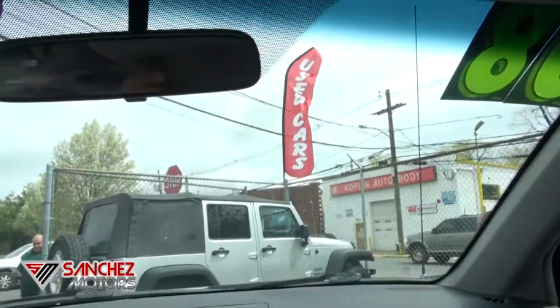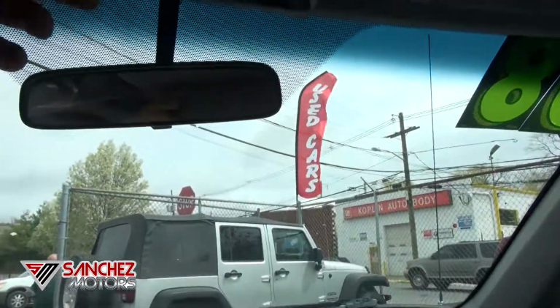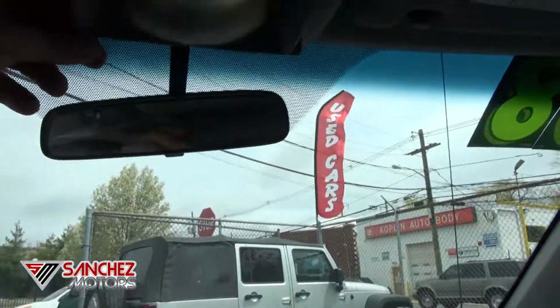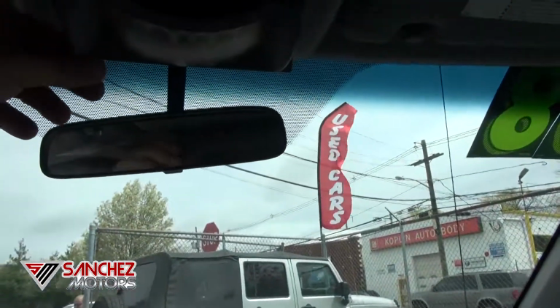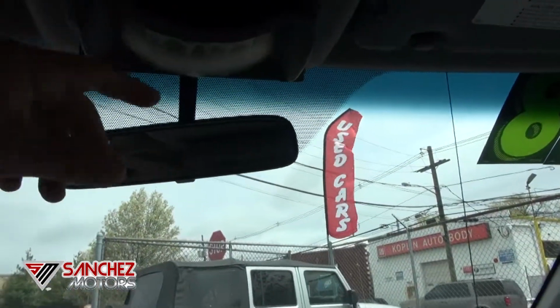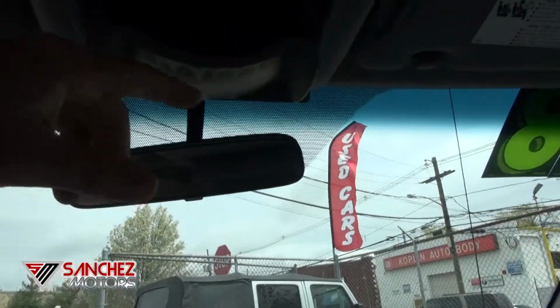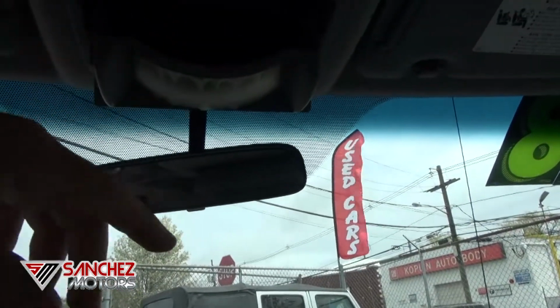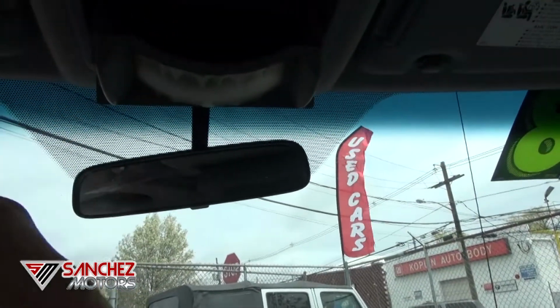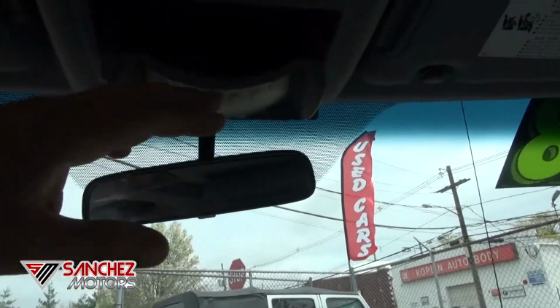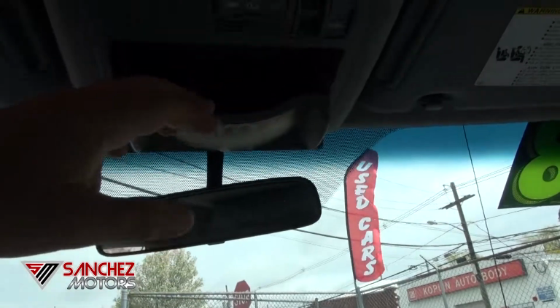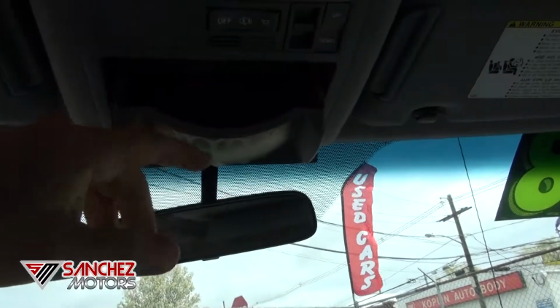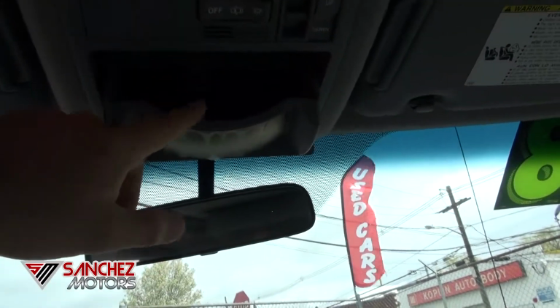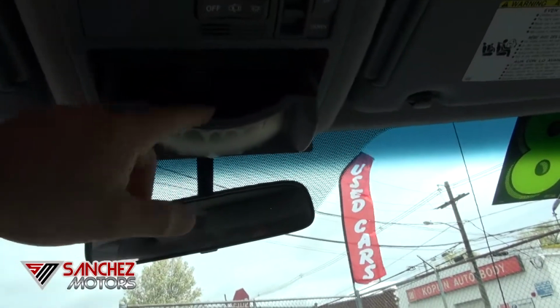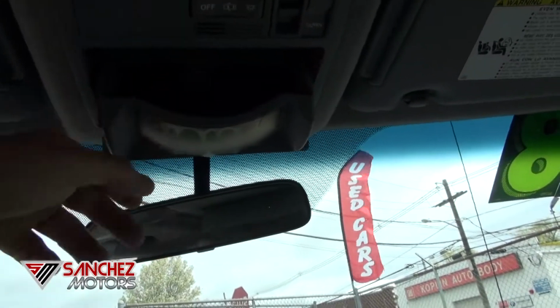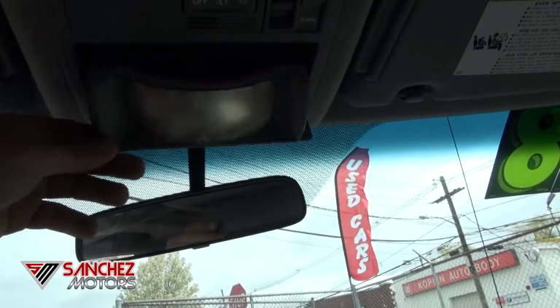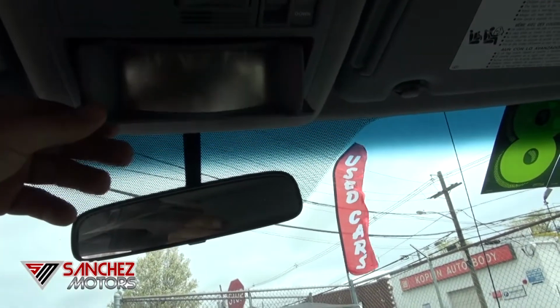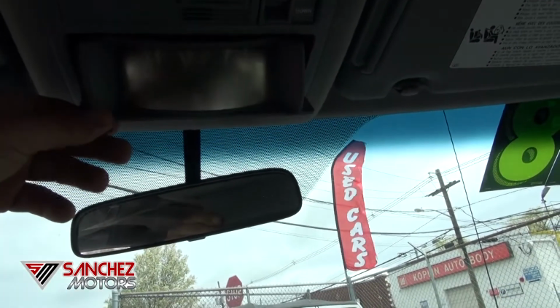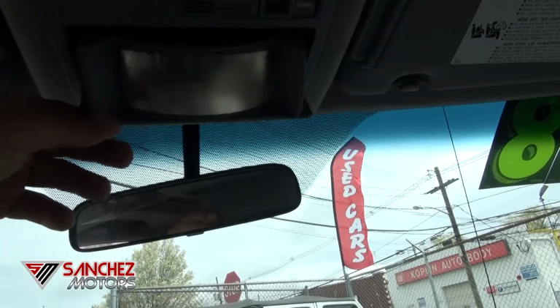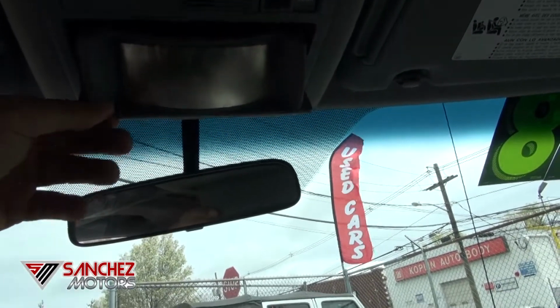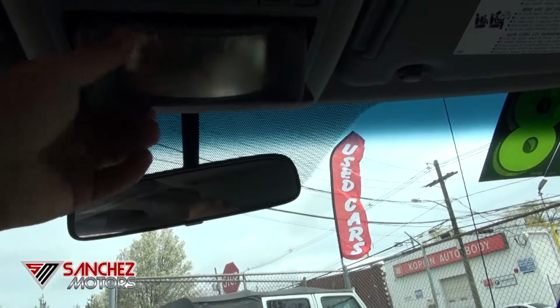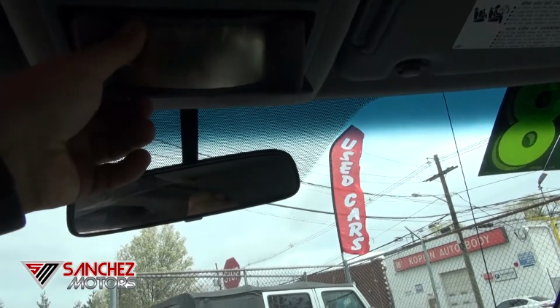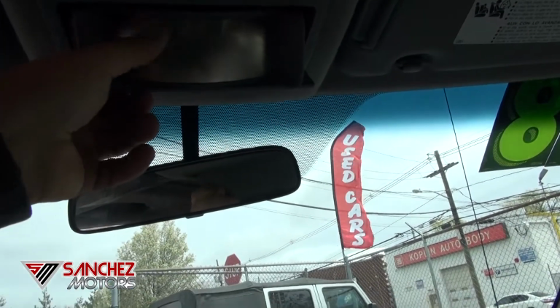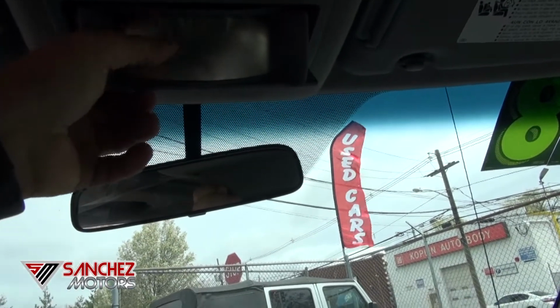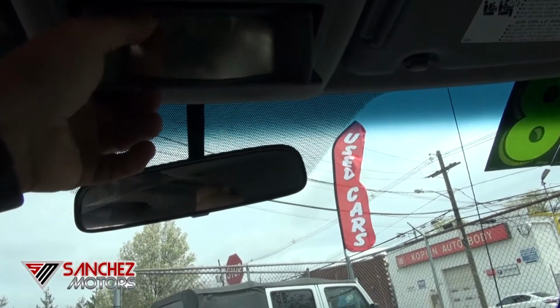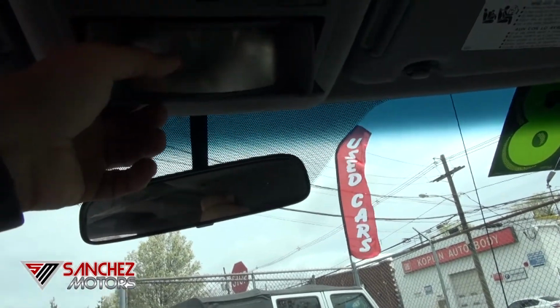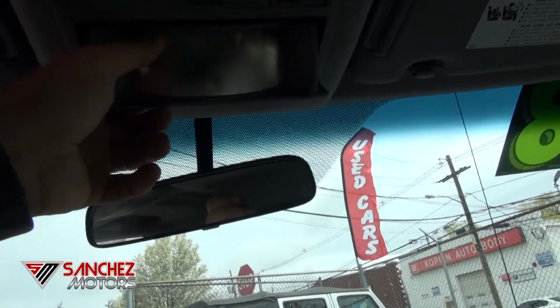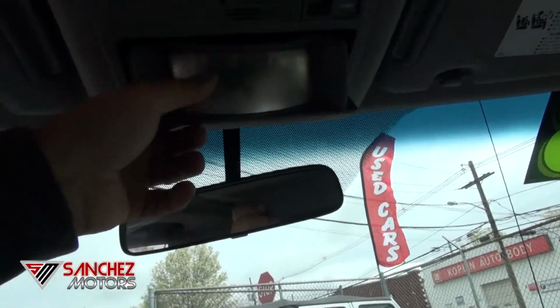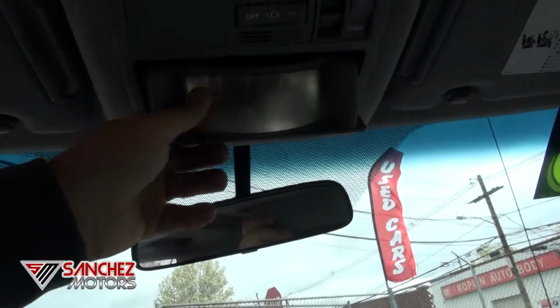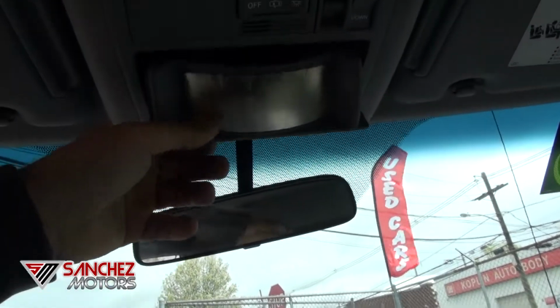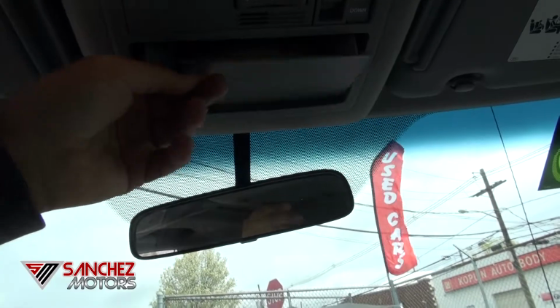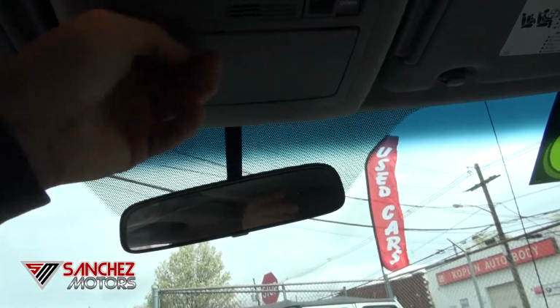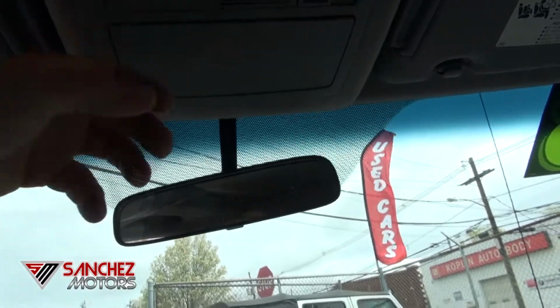Up top you have two things: storage for your sunglasses and also a mirror up there. Nobody ever took off the film on it, but you can do that.